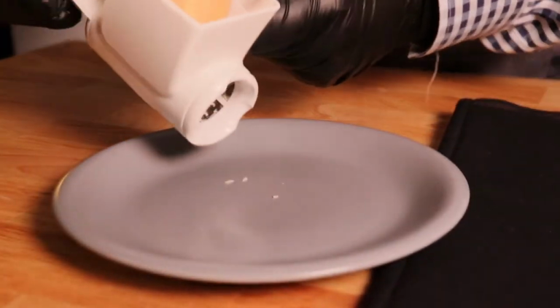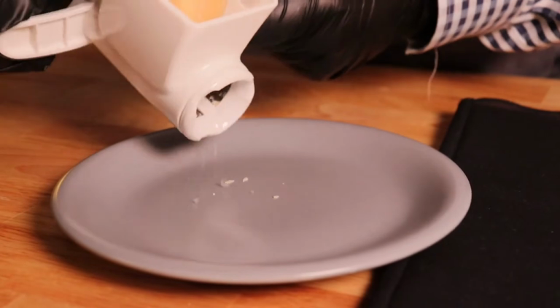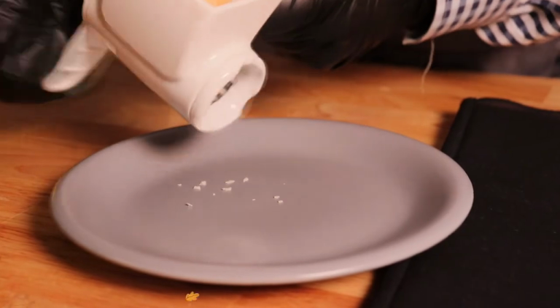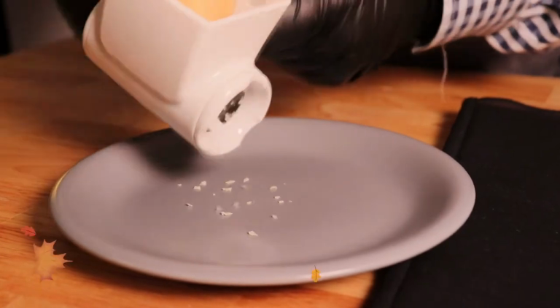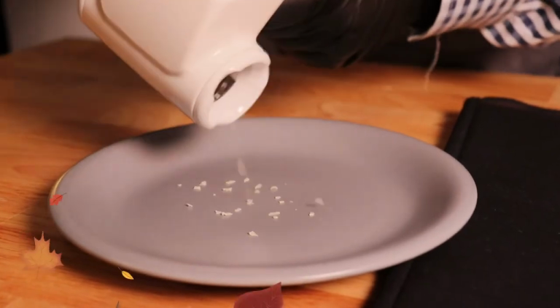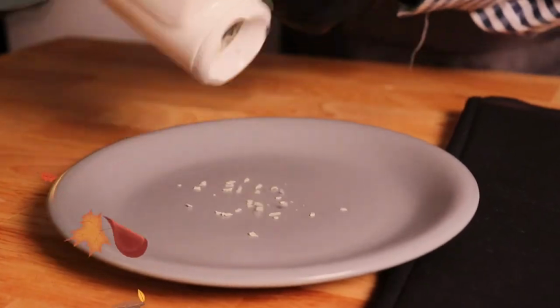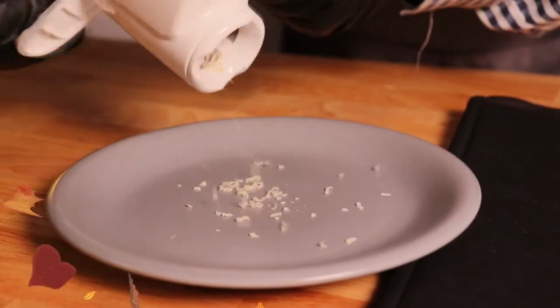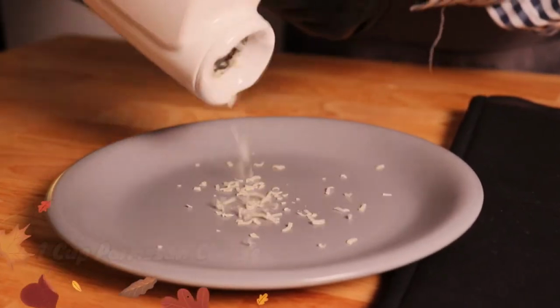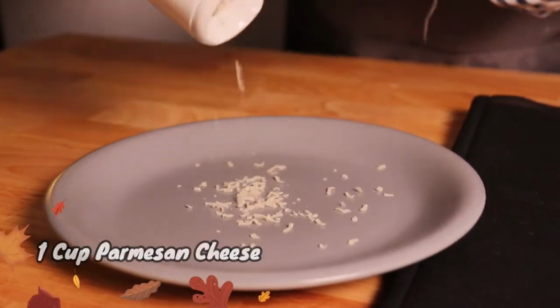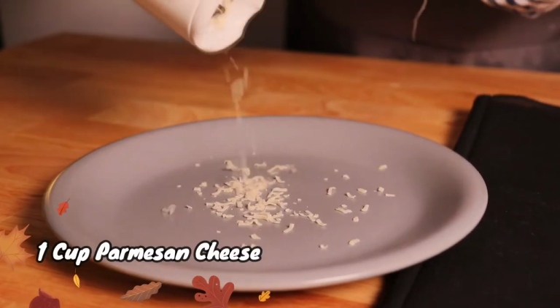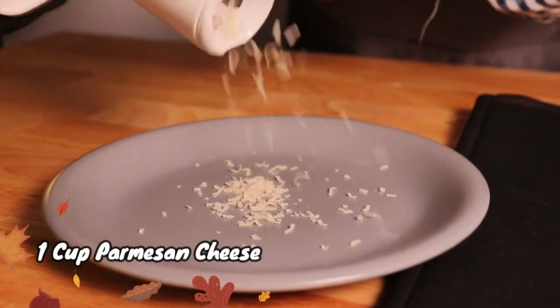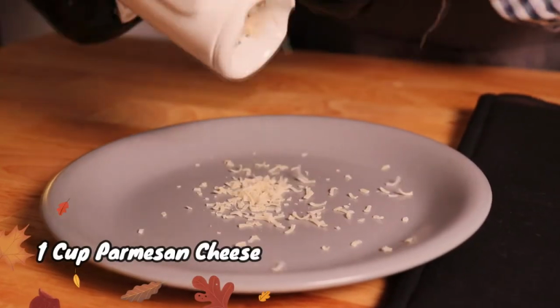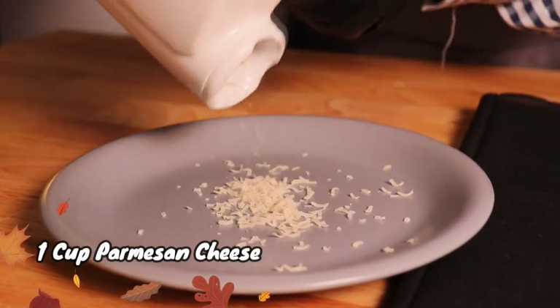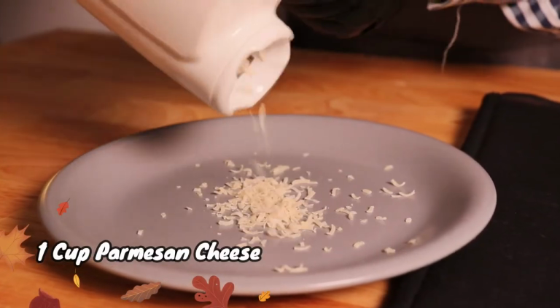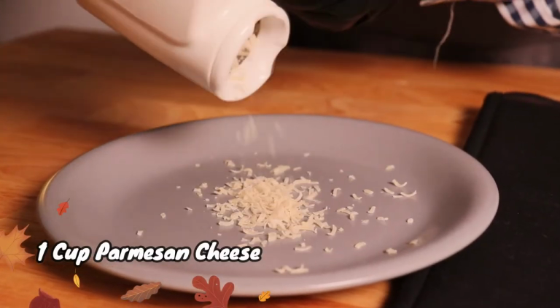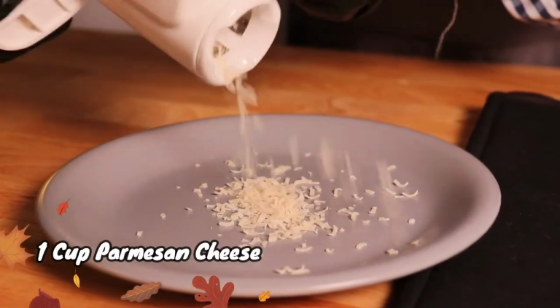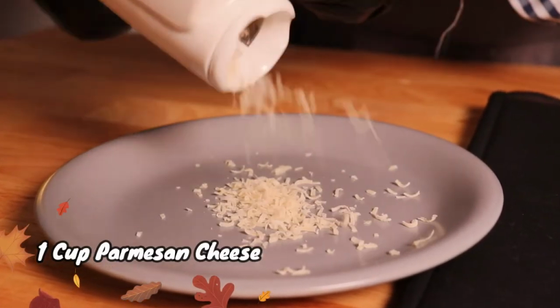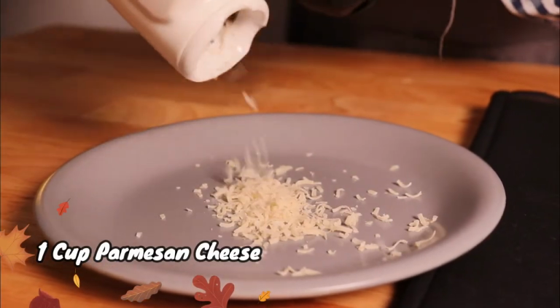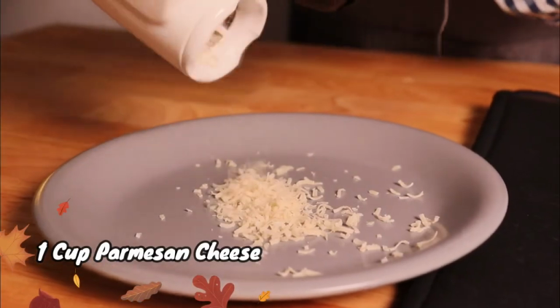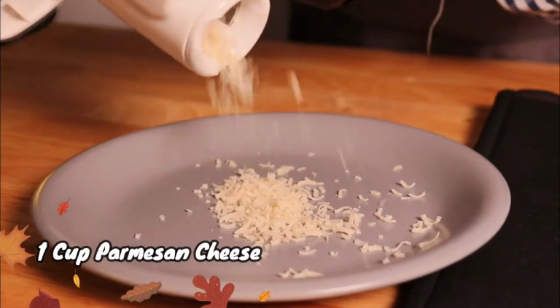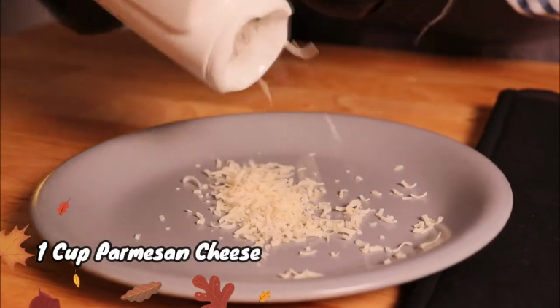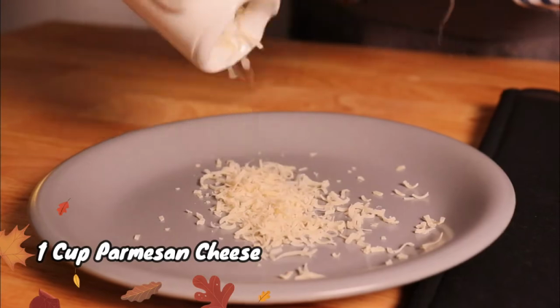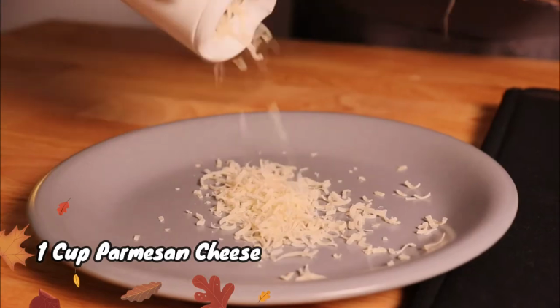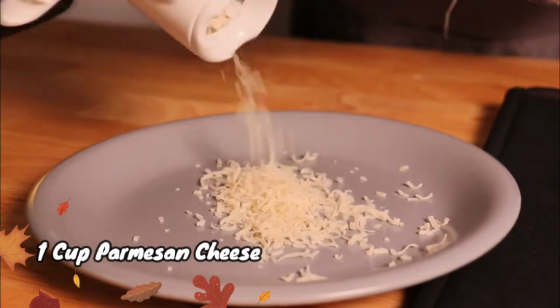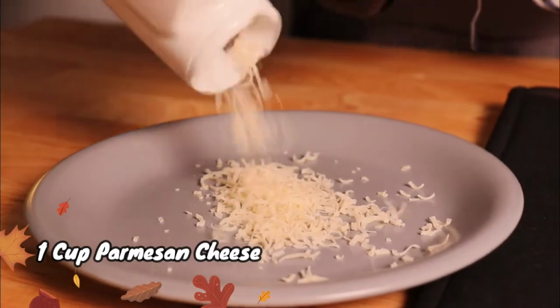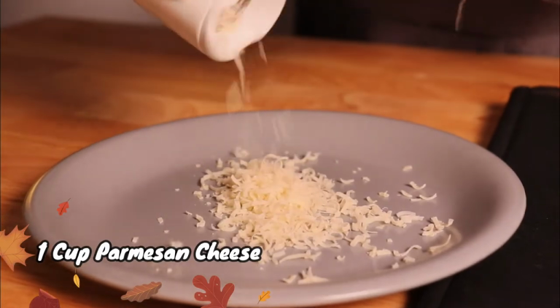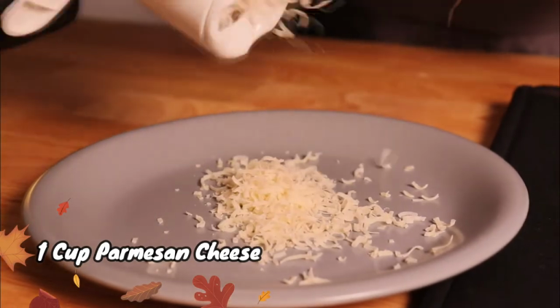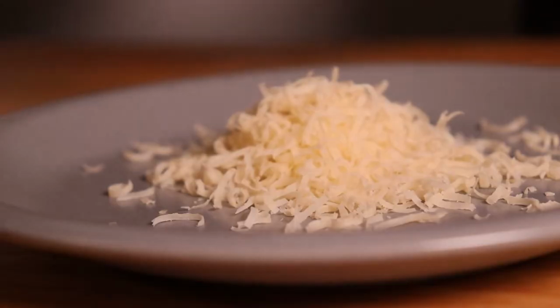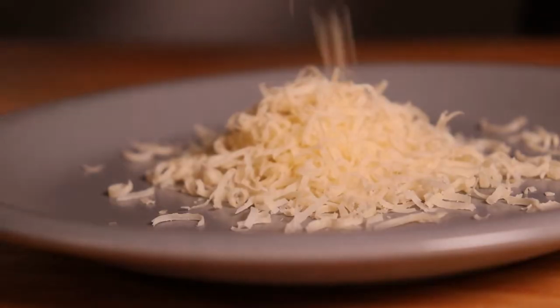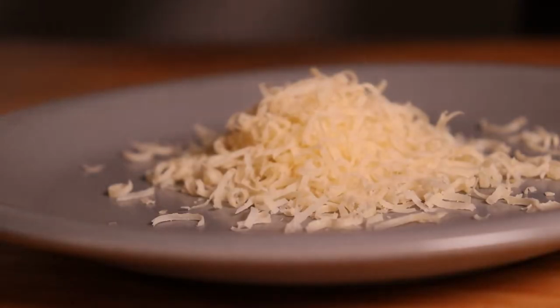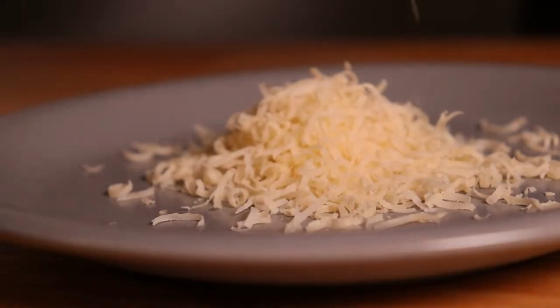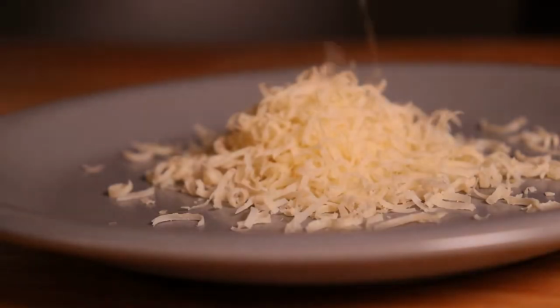Grate one cup of fresh Parmesan cheese, and this will be used in our cheese mixture which we will prepare next.